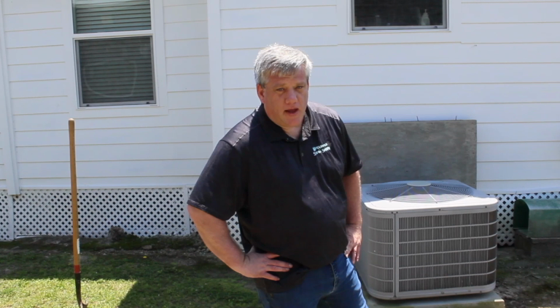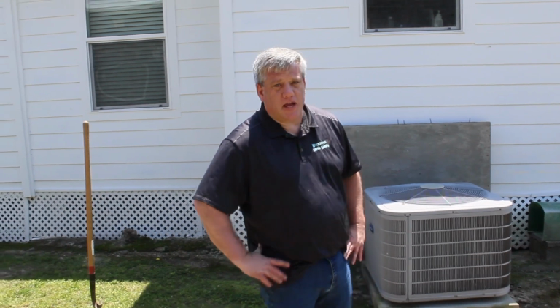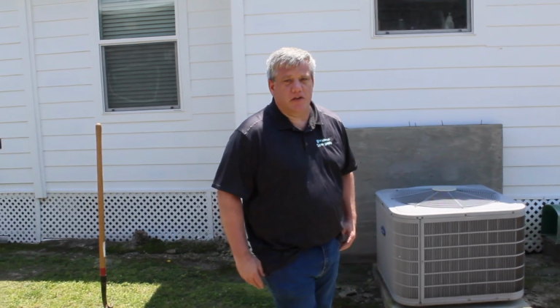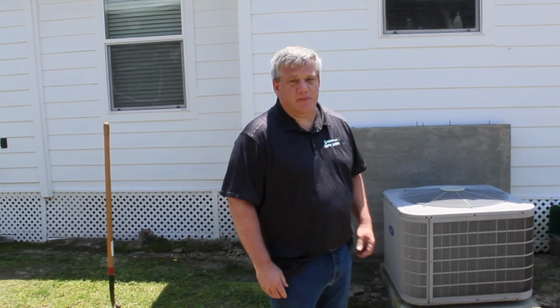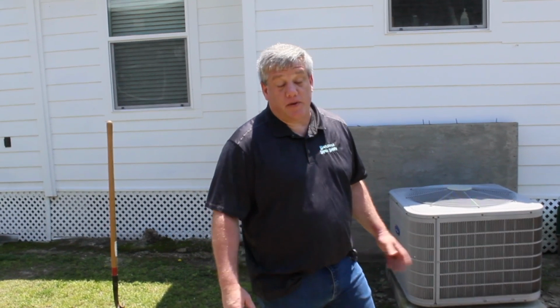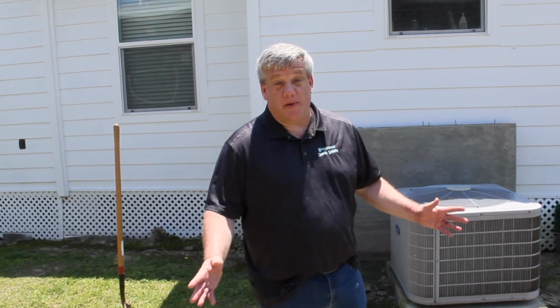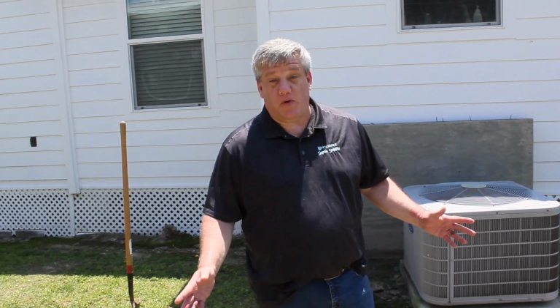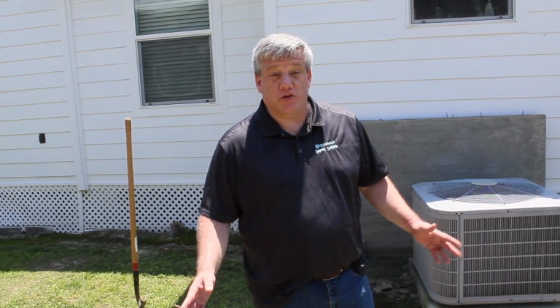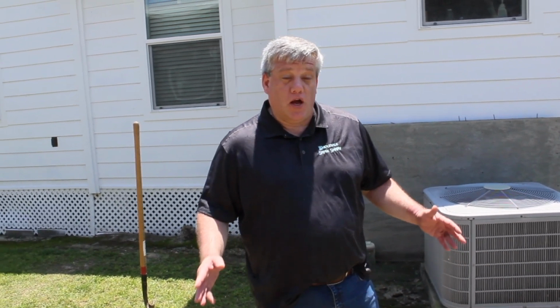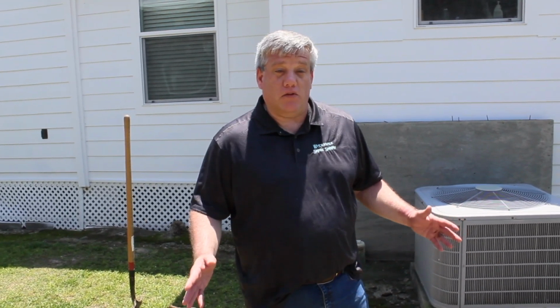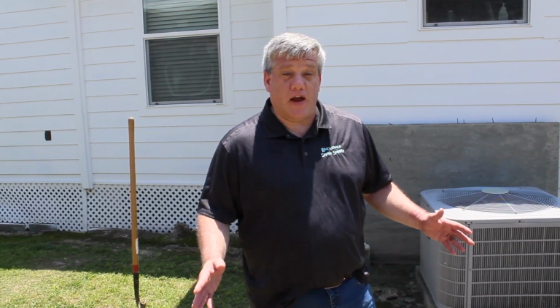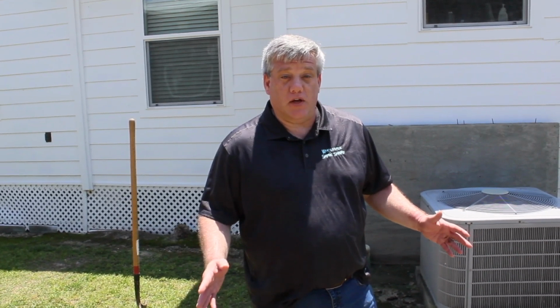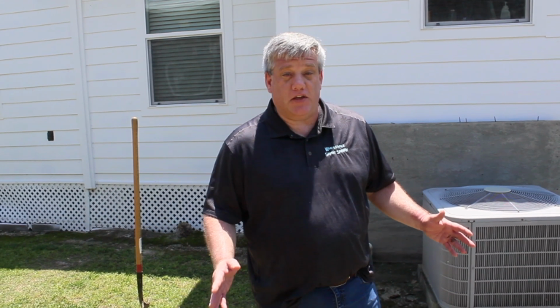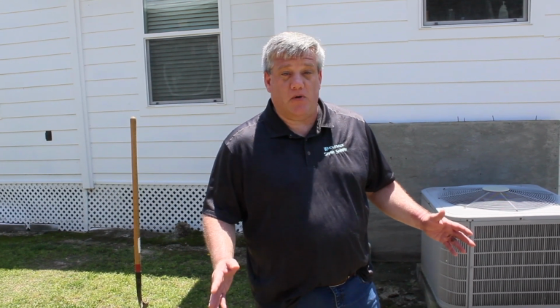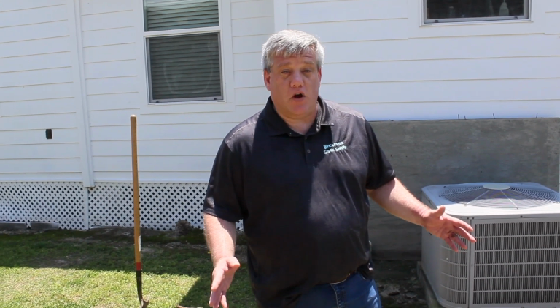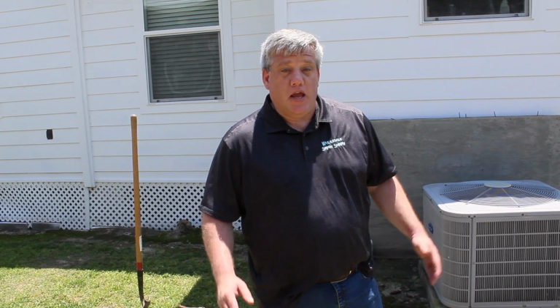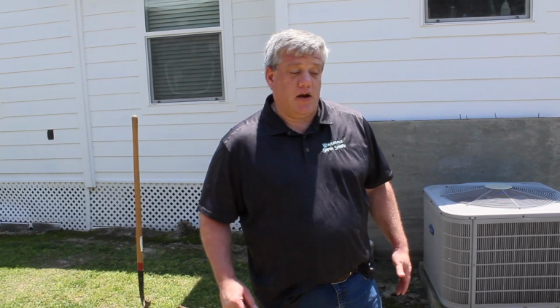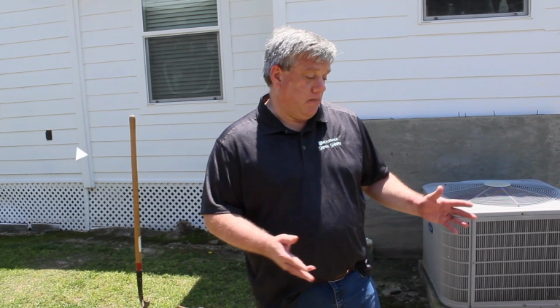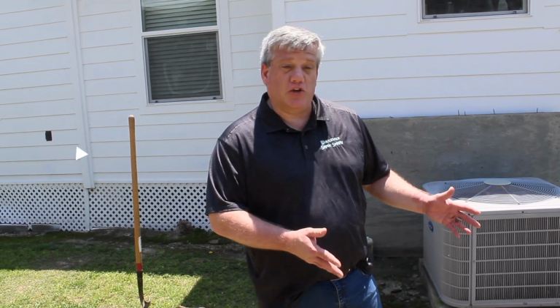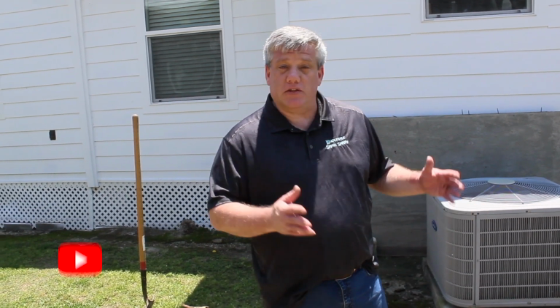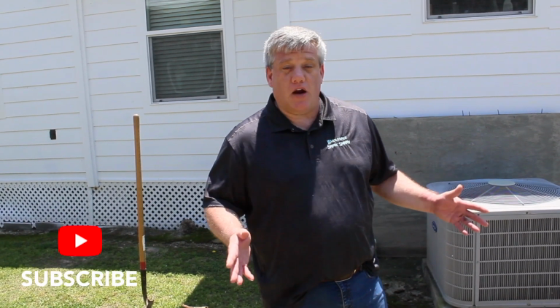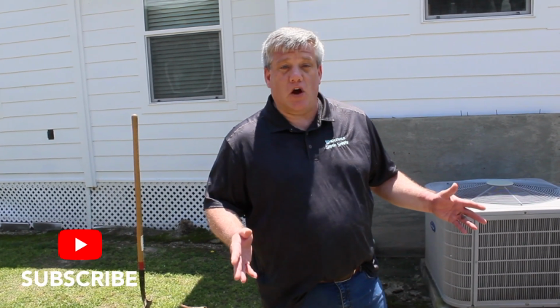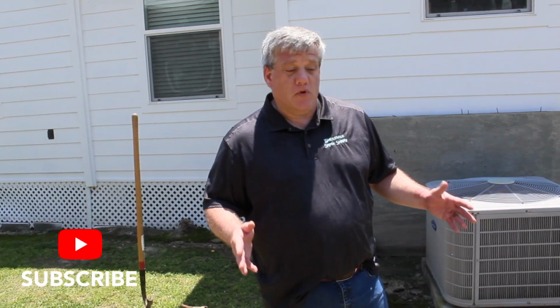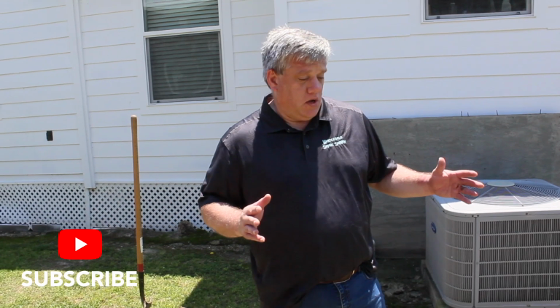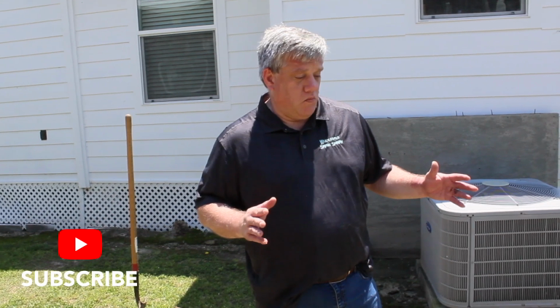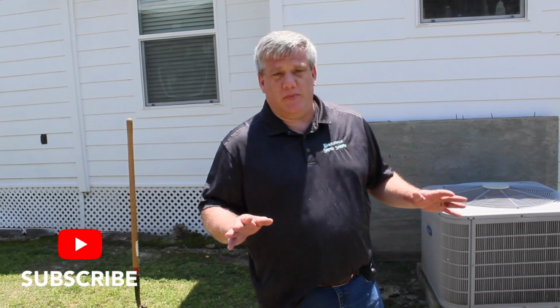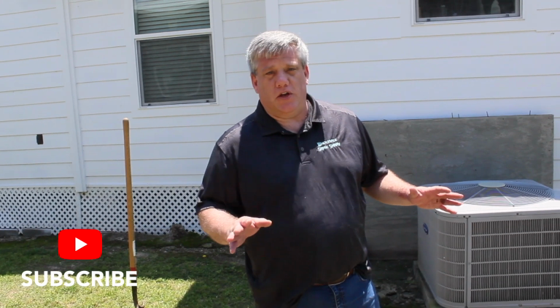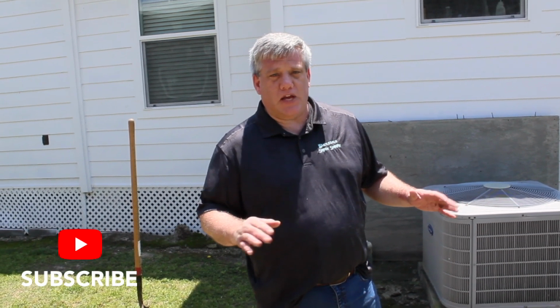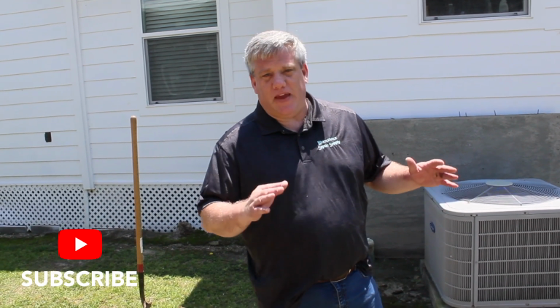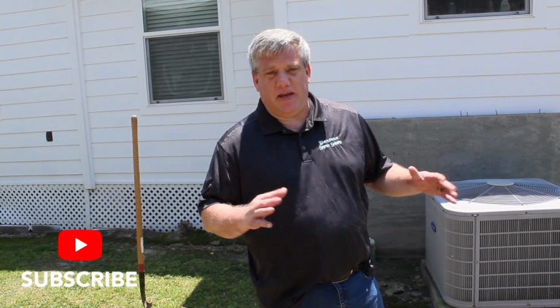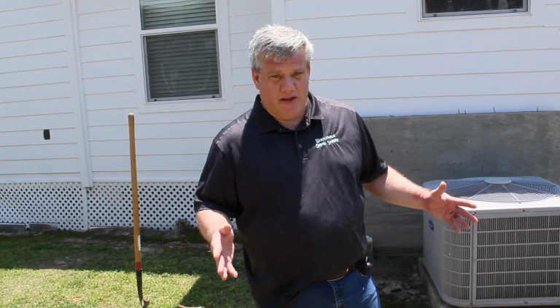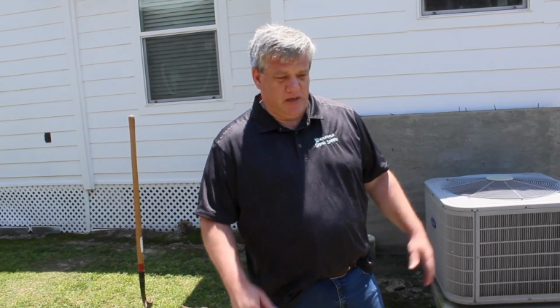Hi, this is Adam with Wholesale Septic Supply. Today we're going to talk about septic risers — how to find your tank that you need to put a riser on, measurements, how to install them, what measurements you want to use, how high they need to be, and how wide they need to be.